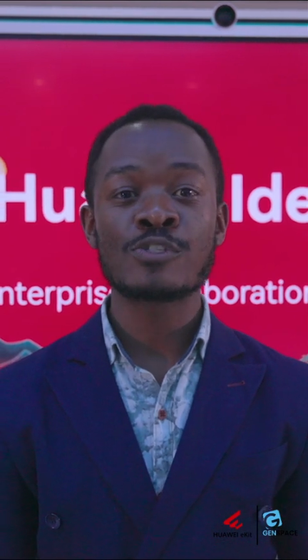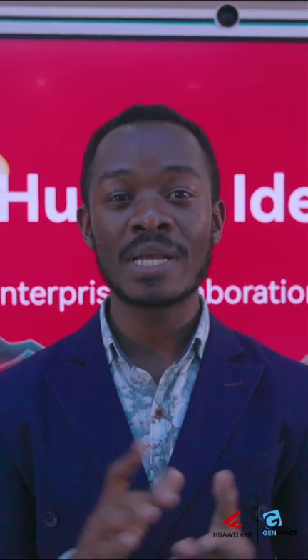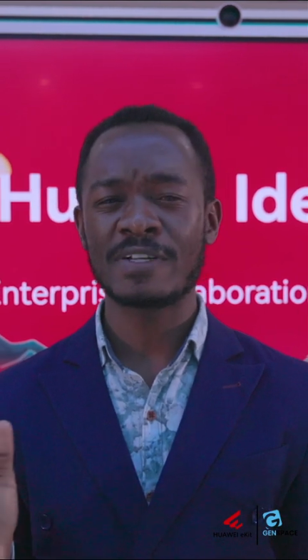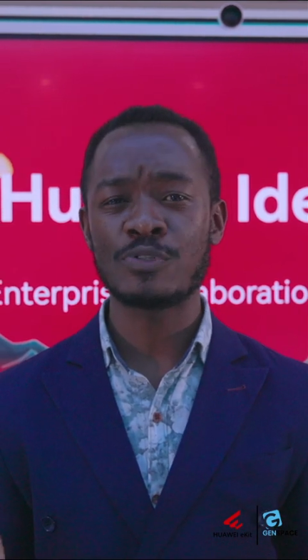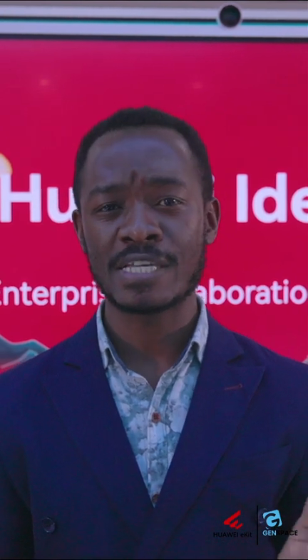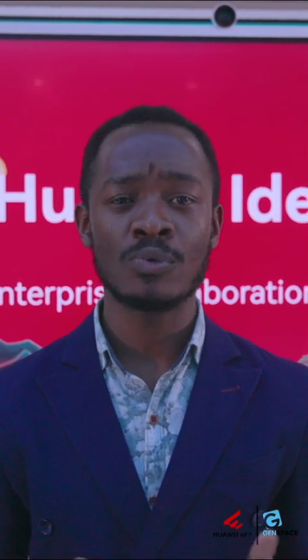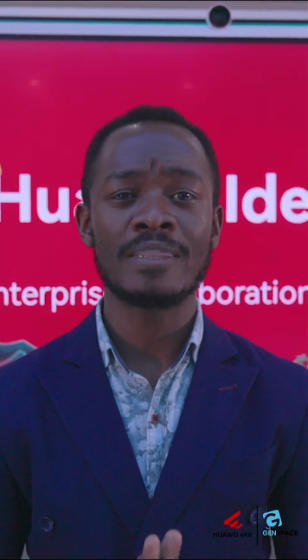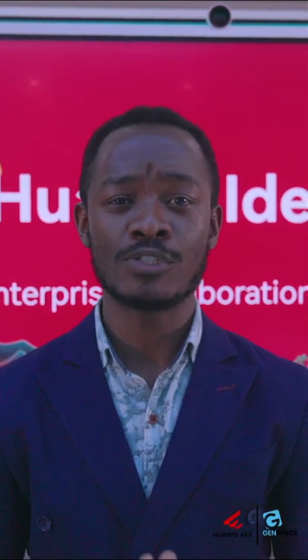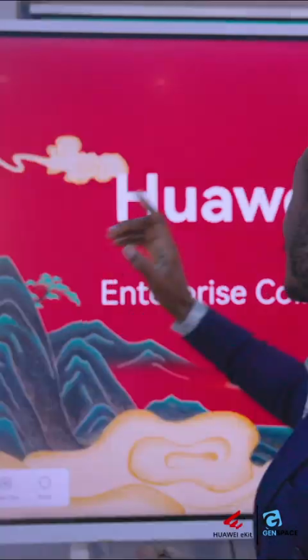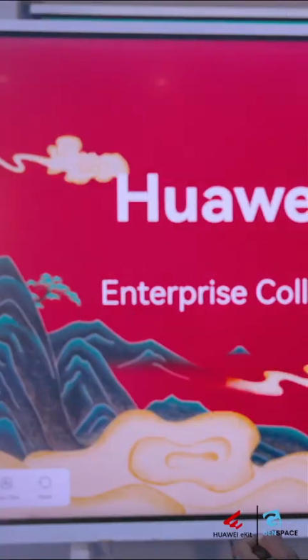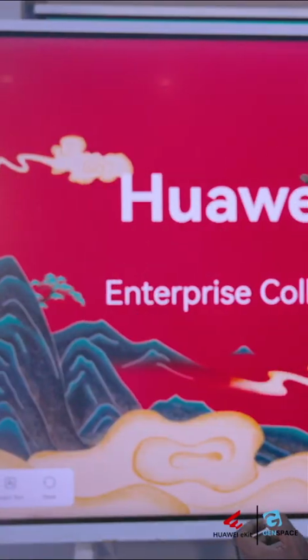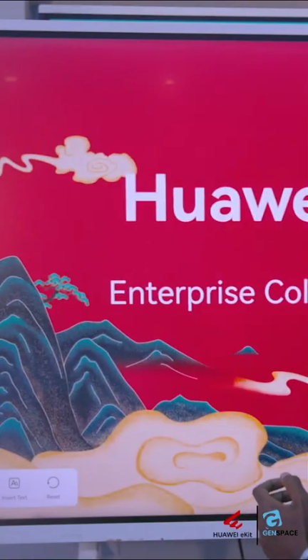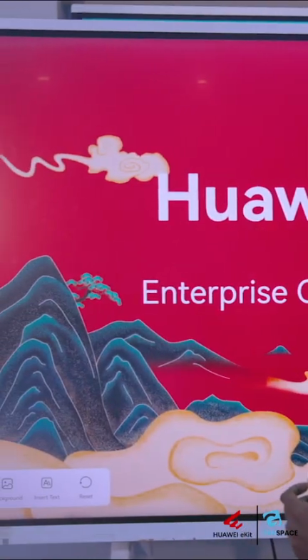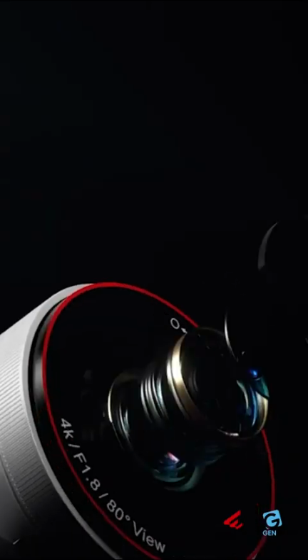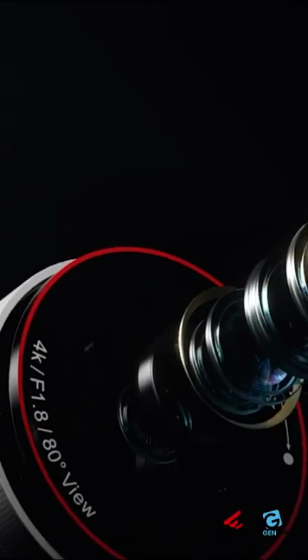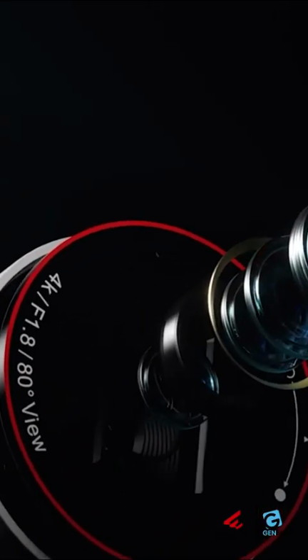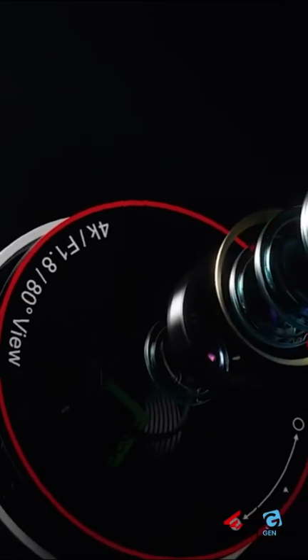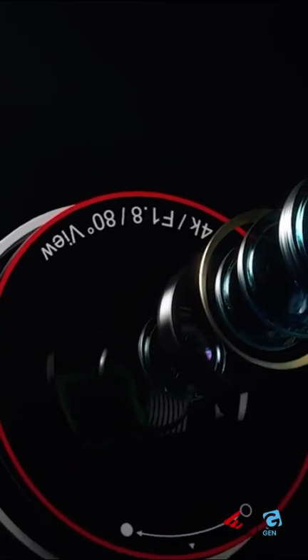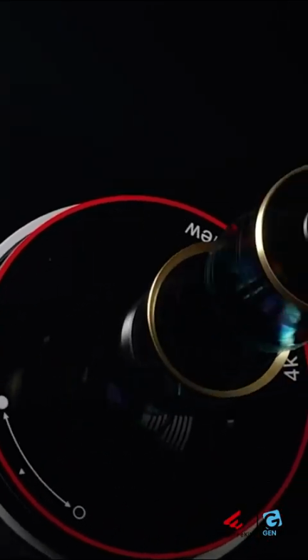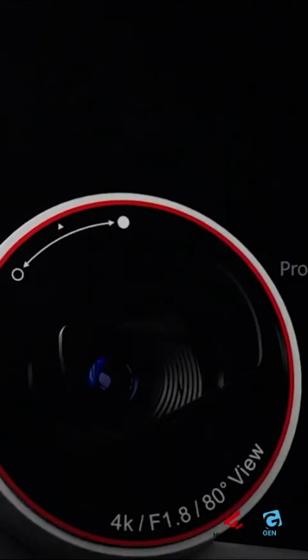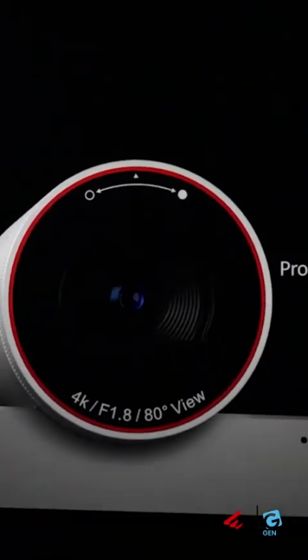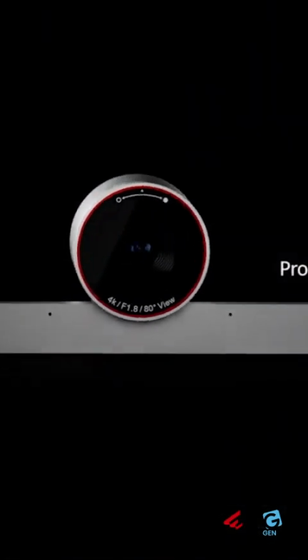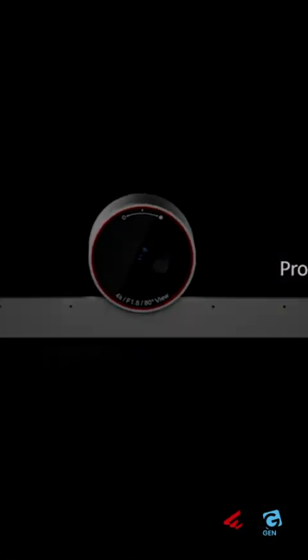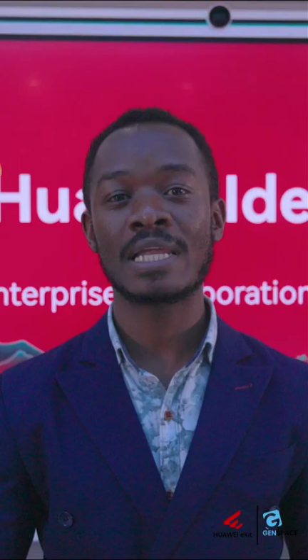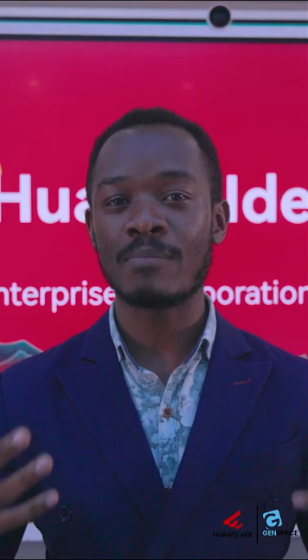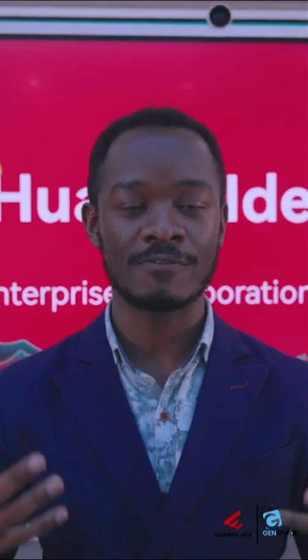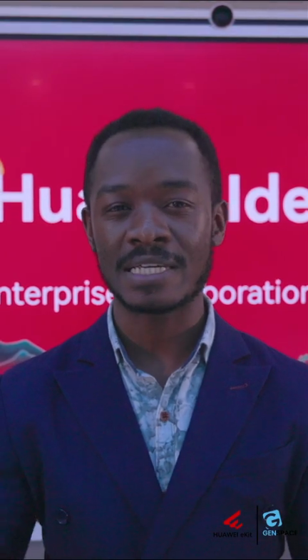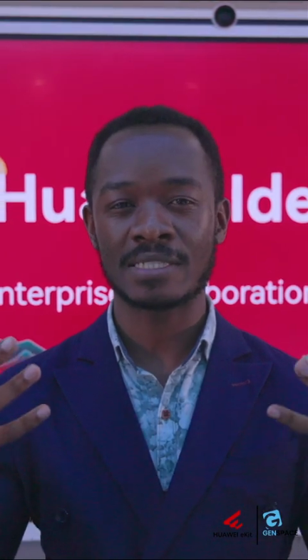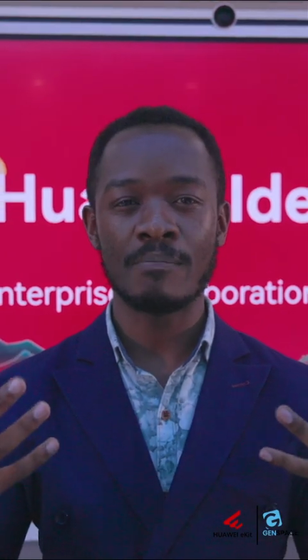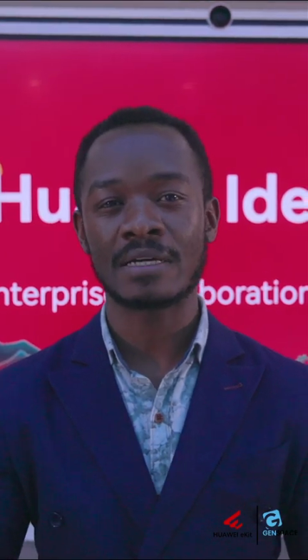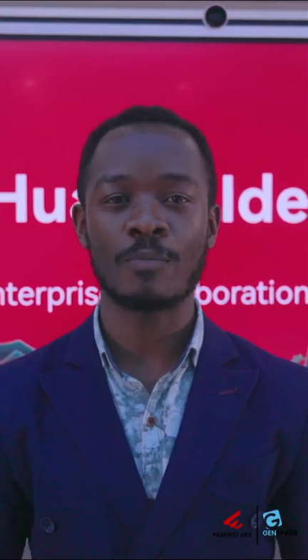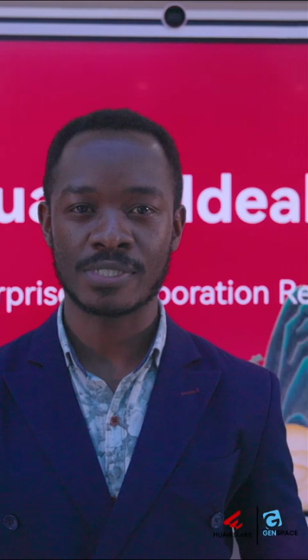So what are the differences between the S2 and the V2? The S2 has a 4K camera at the top of the screen, which allows you super zoom capabilities as well as immersive intelligent meeting operations.